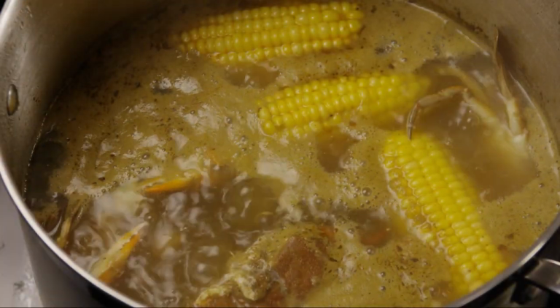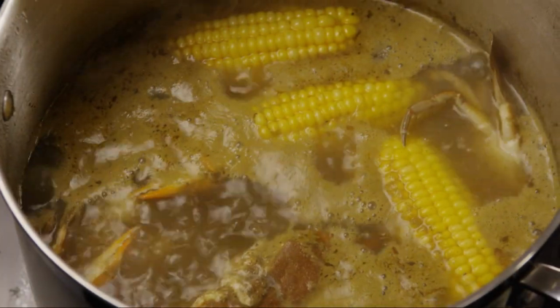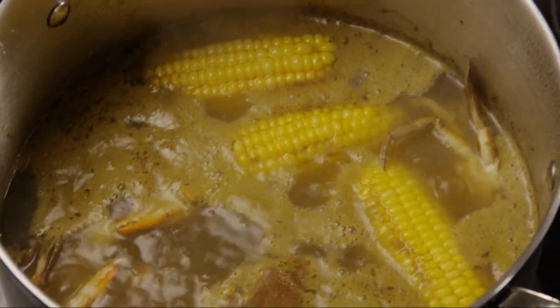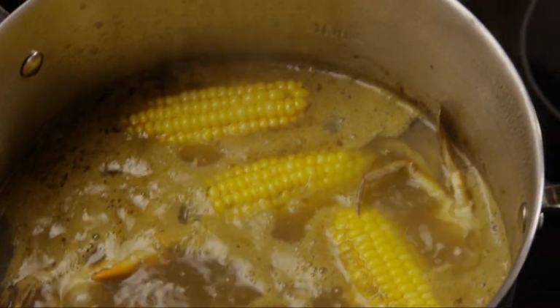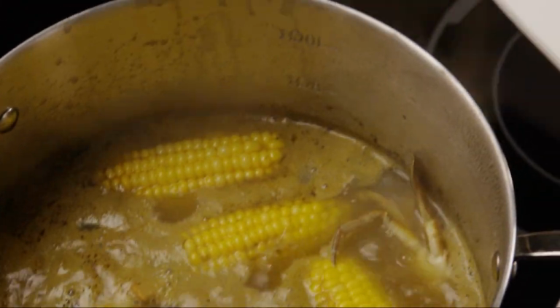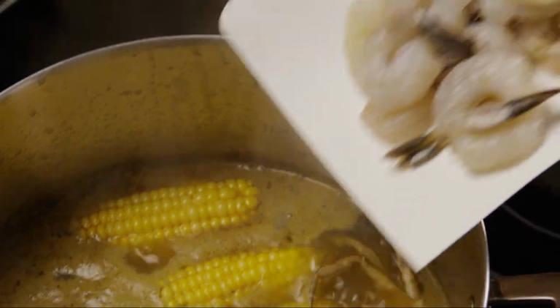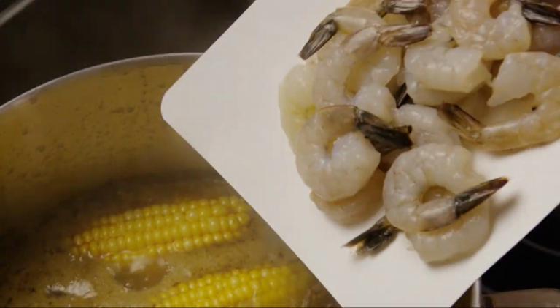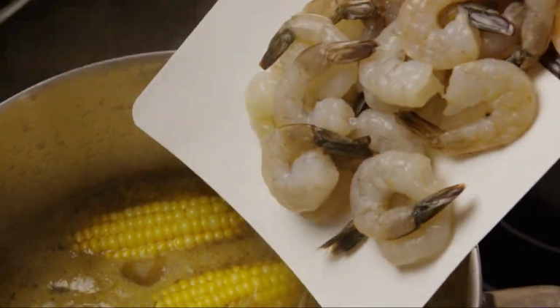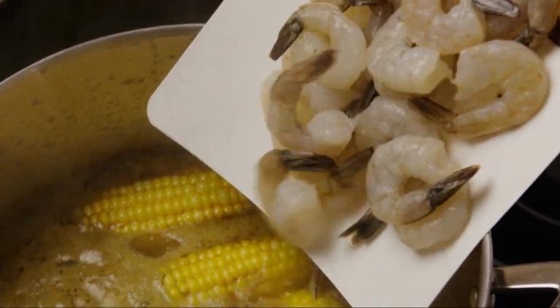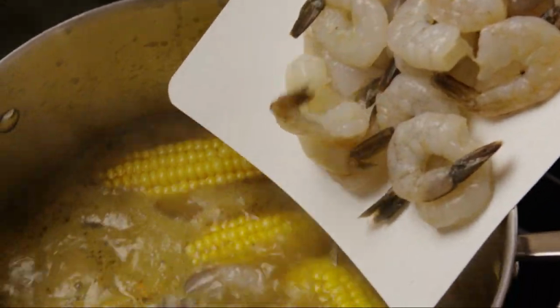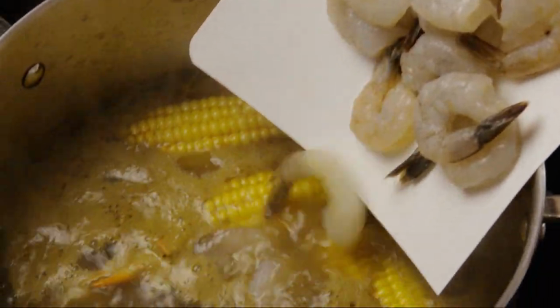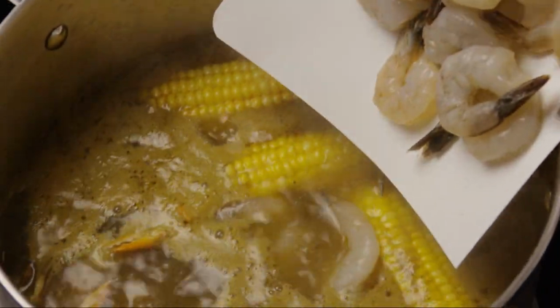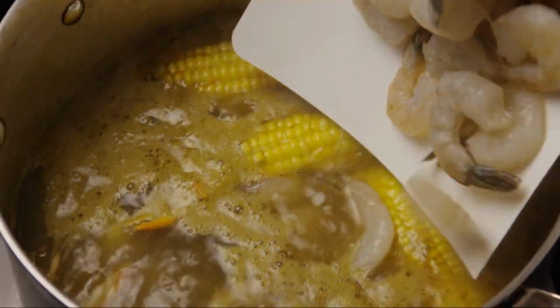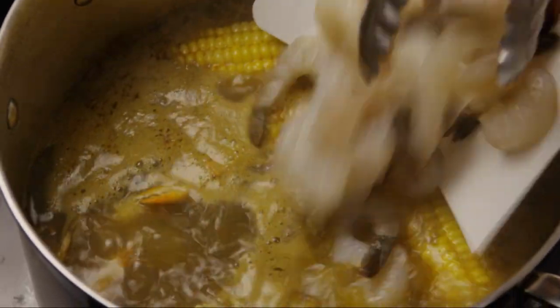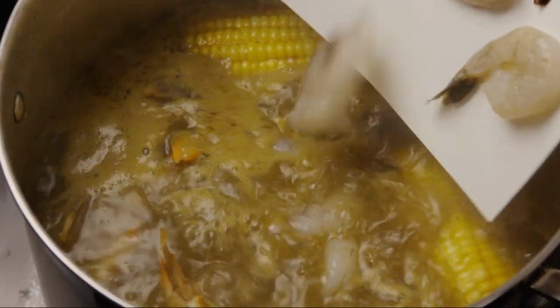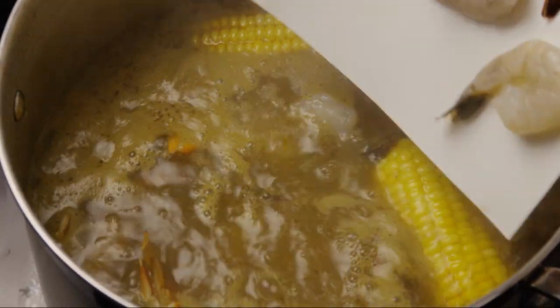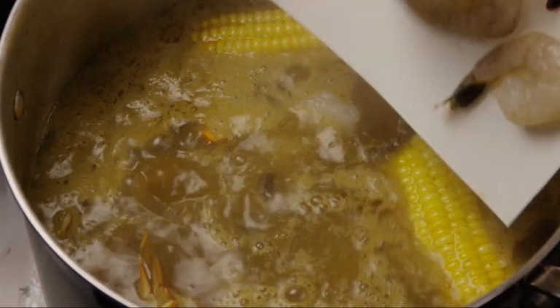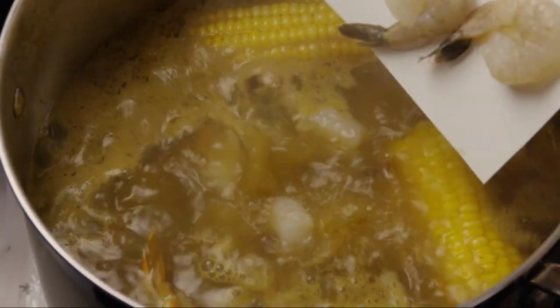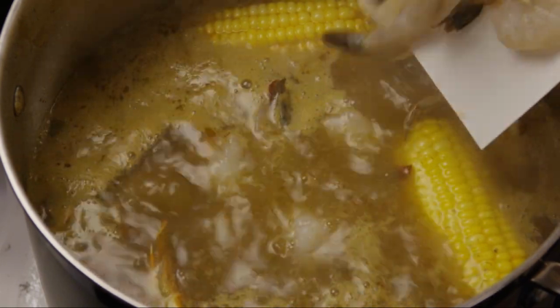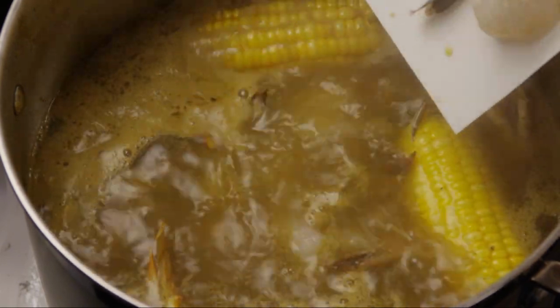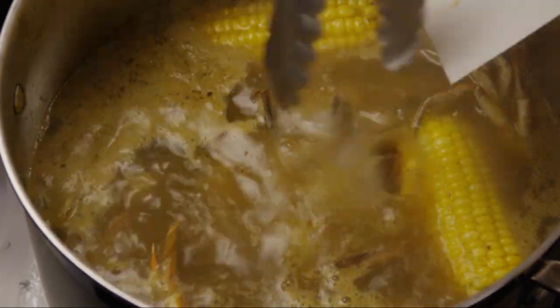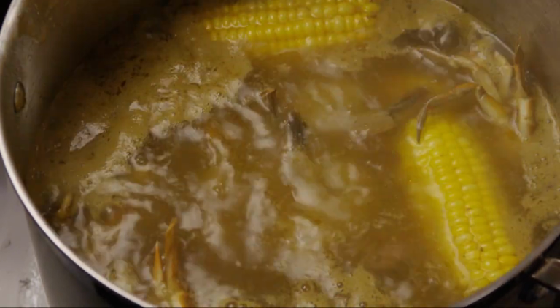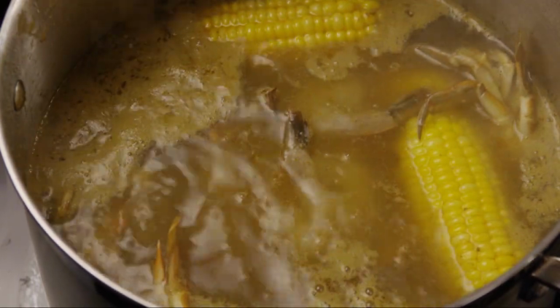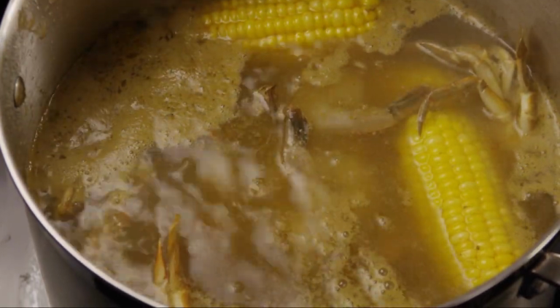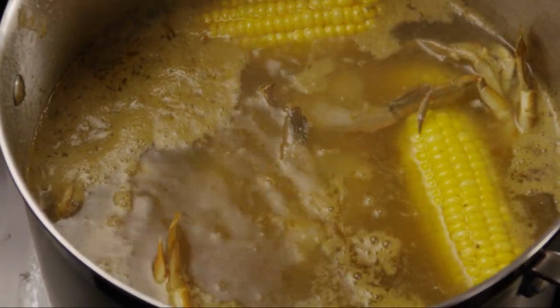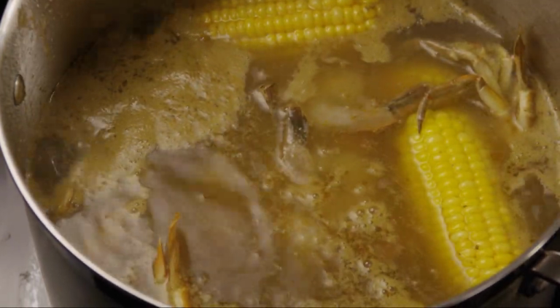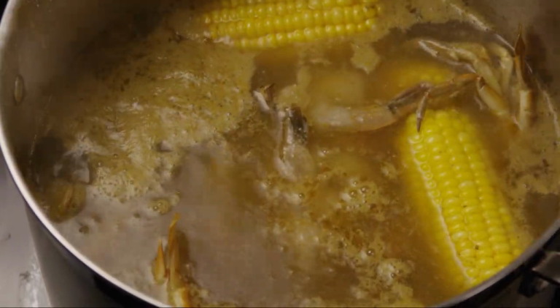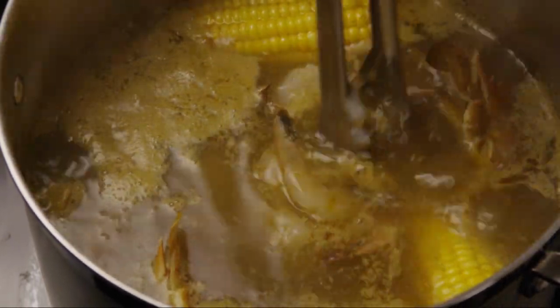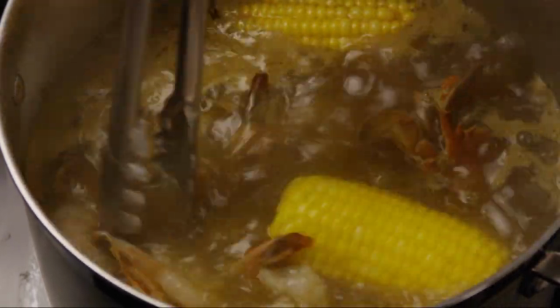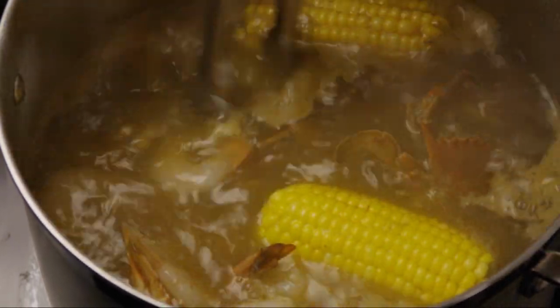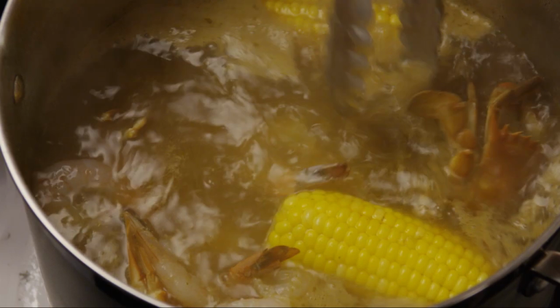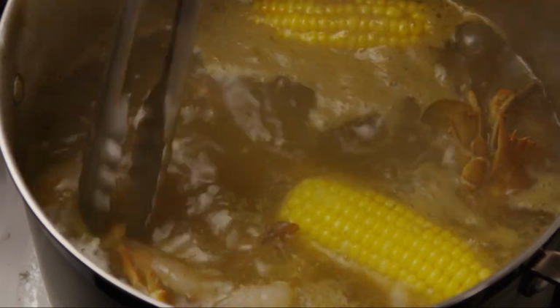Finally, when everything else is almost done, add in one pound of peeled and deveined fresh shrimp and cook for another three to five minutes.